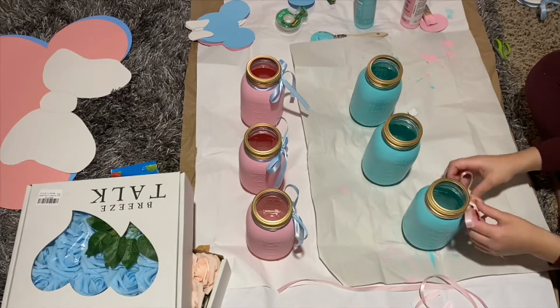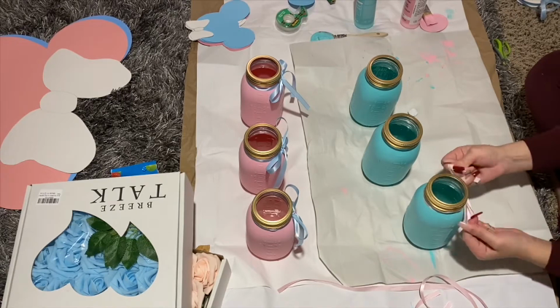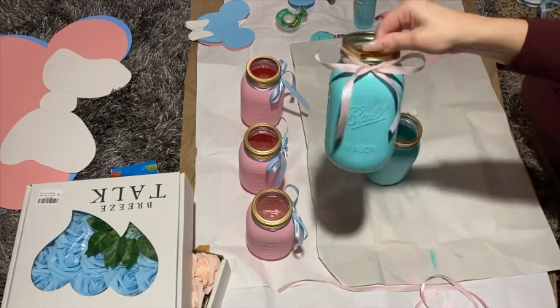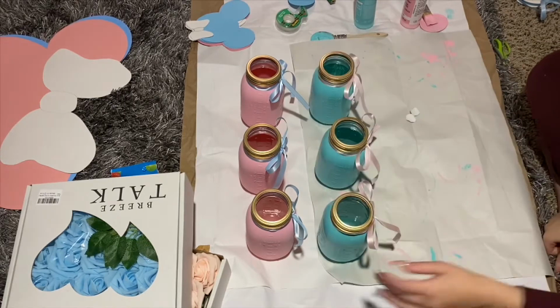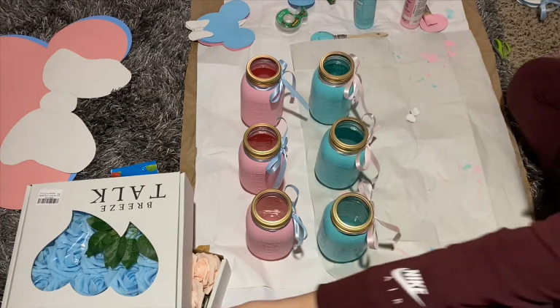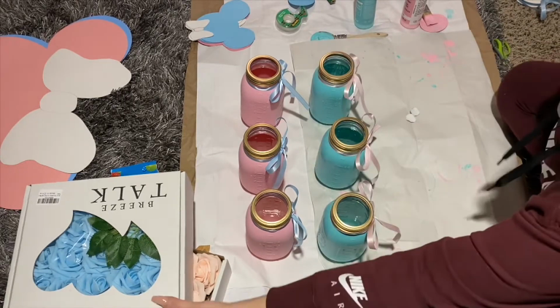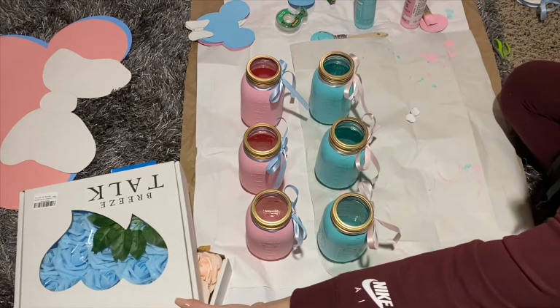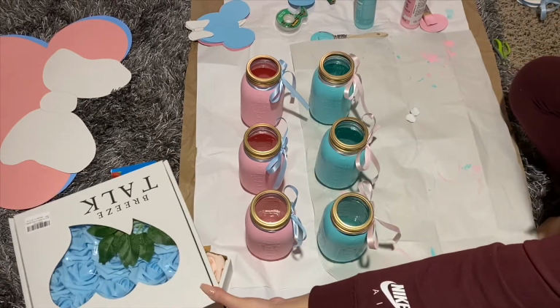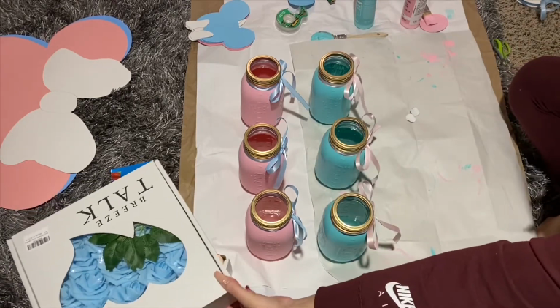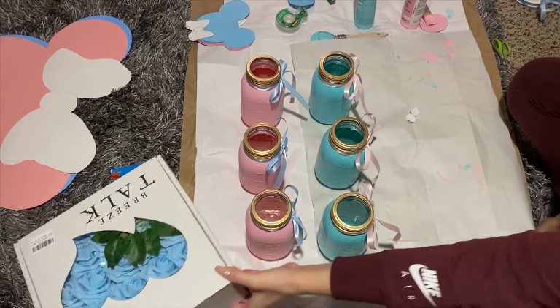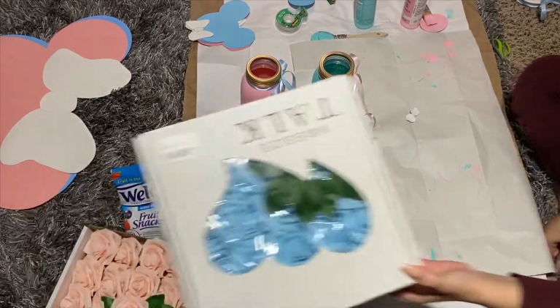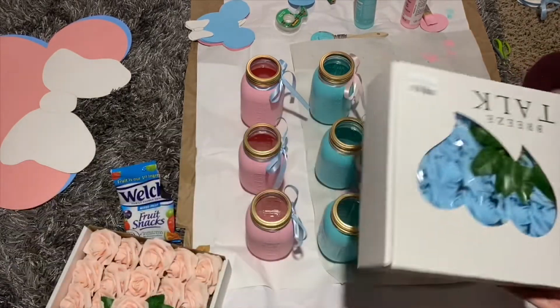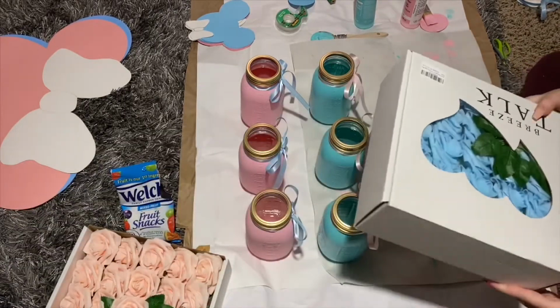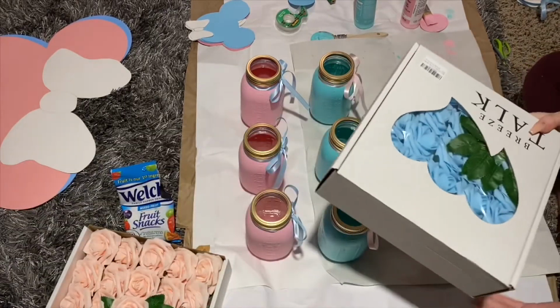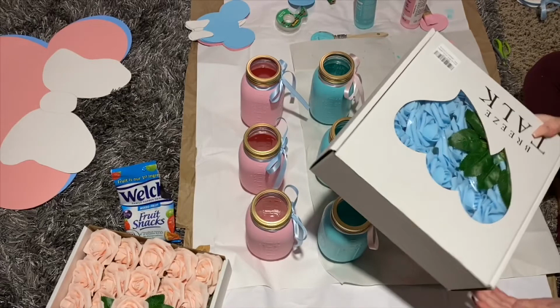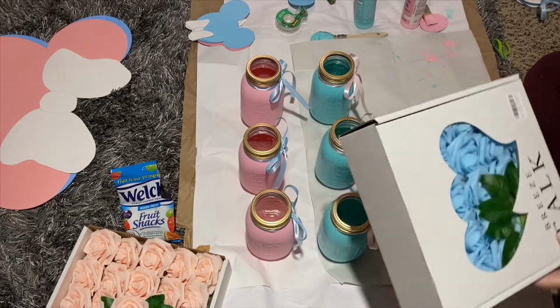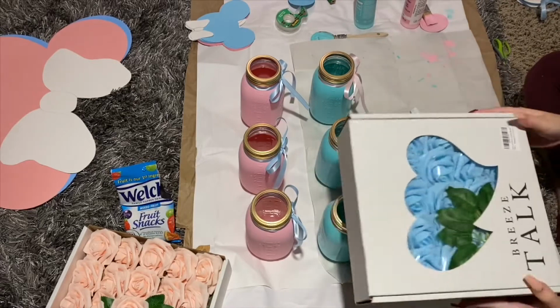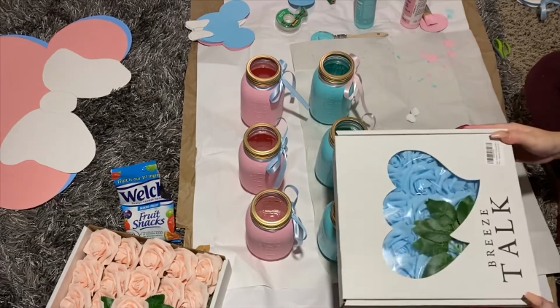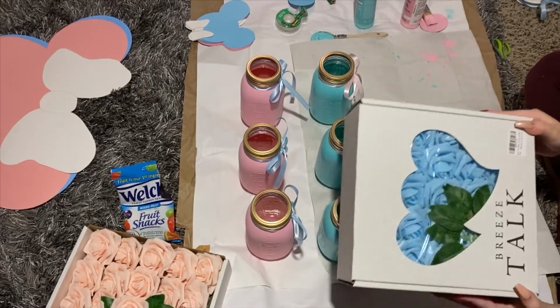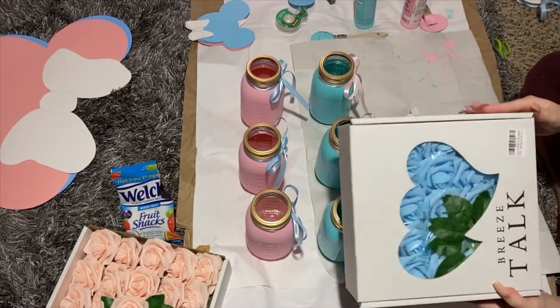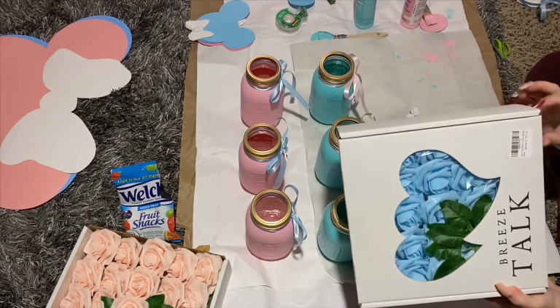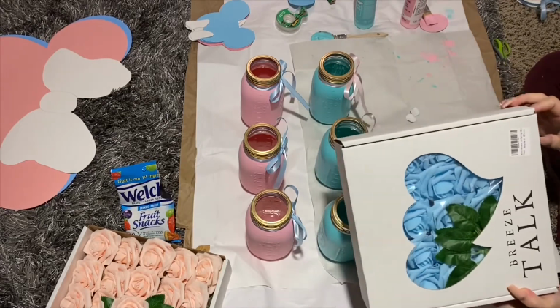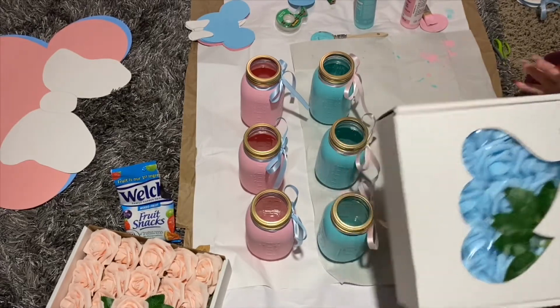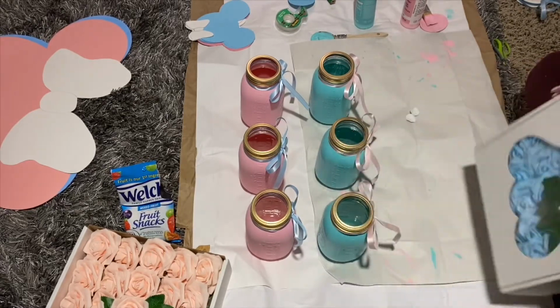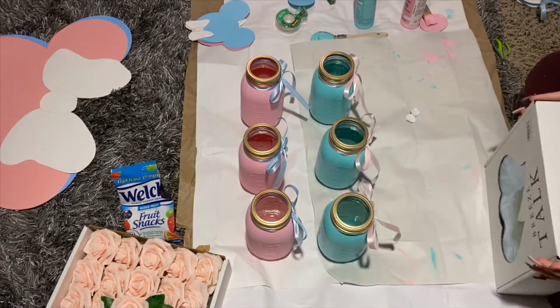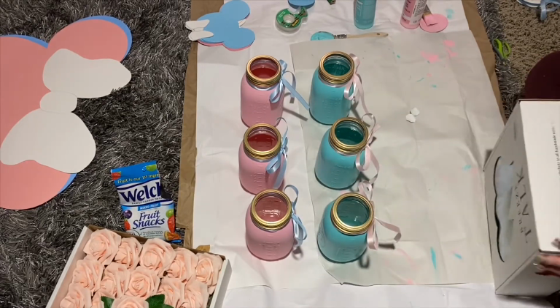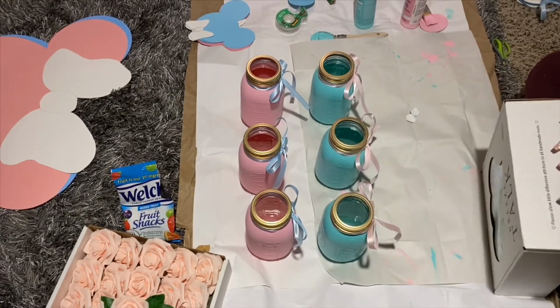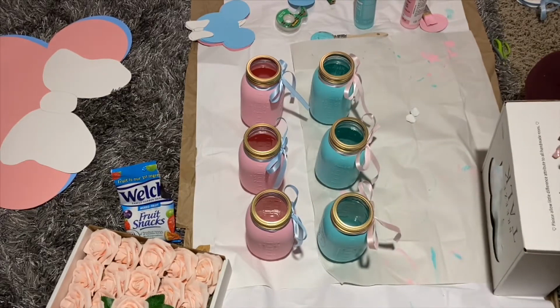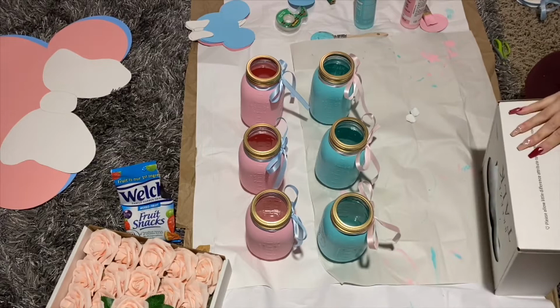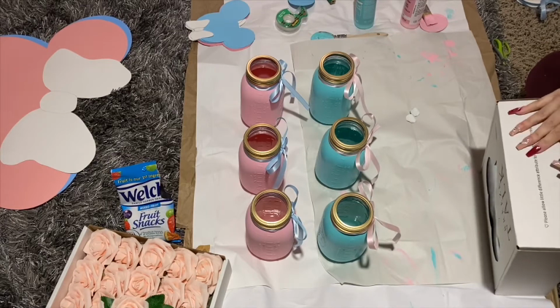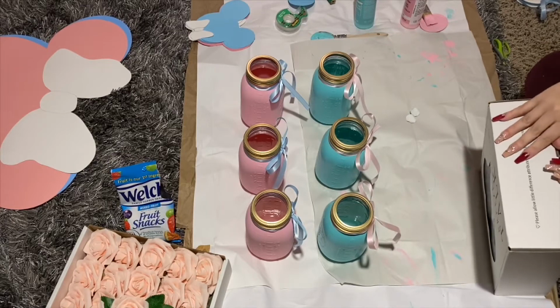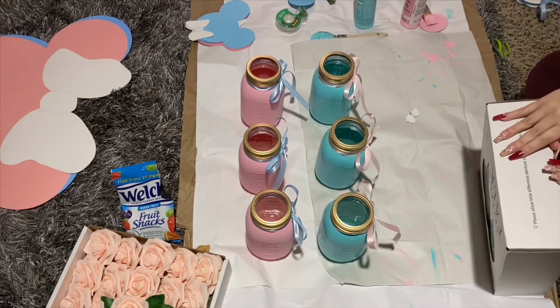The roses — I purchased those from Amazon. Each box comes with 50 roses, and I paid $23 for each box.